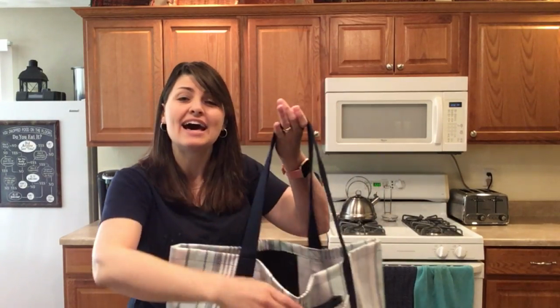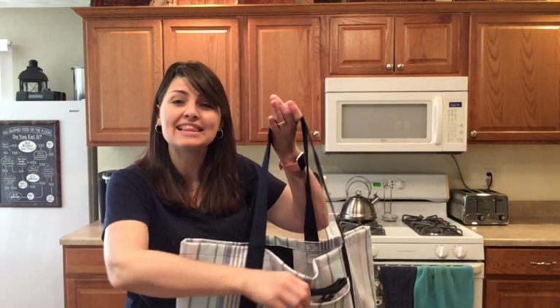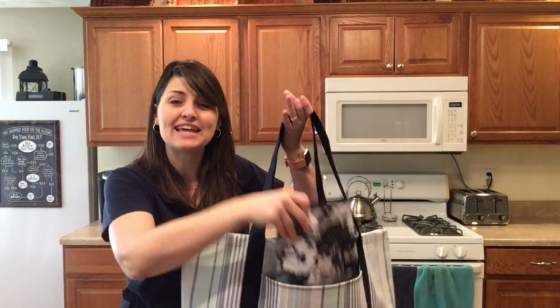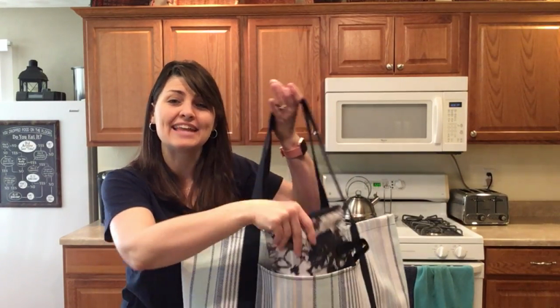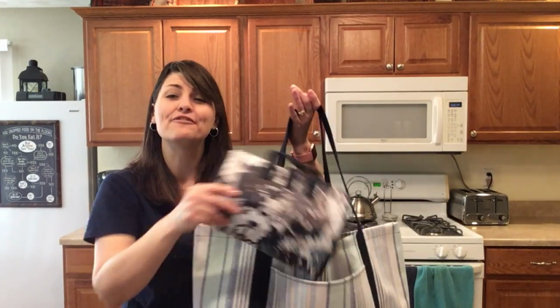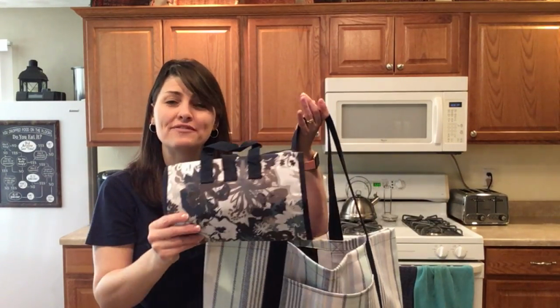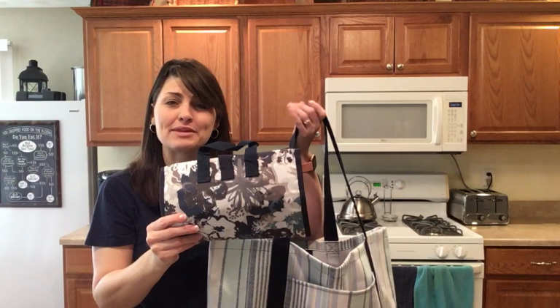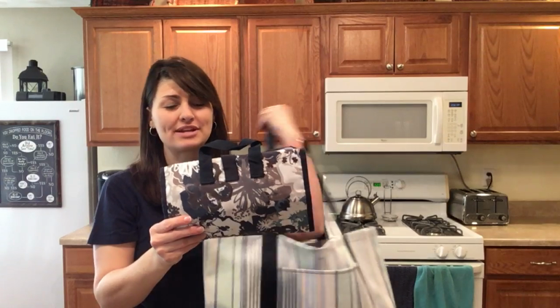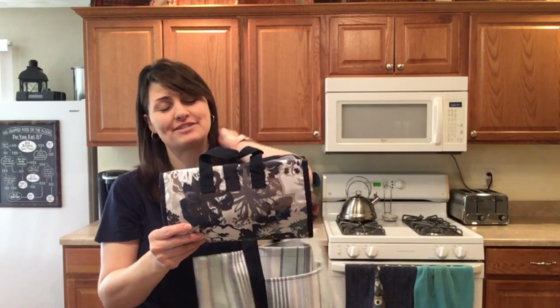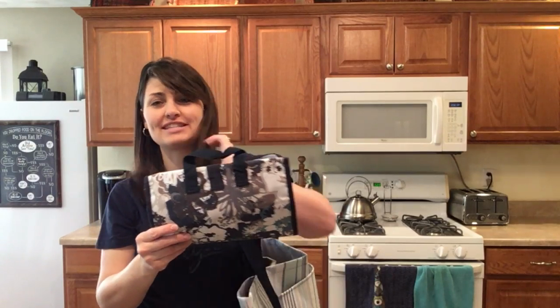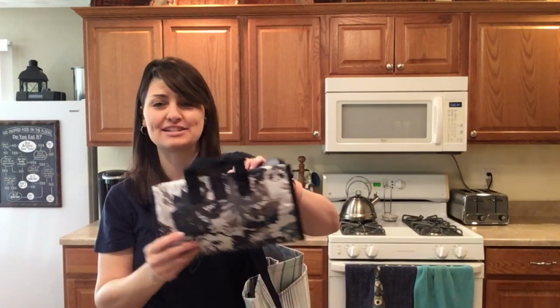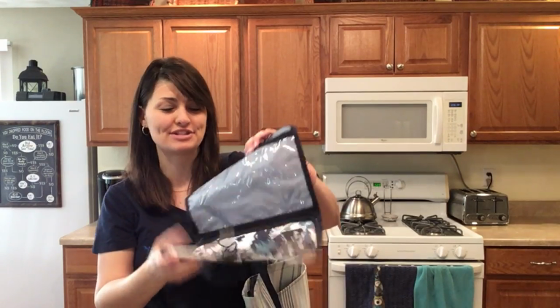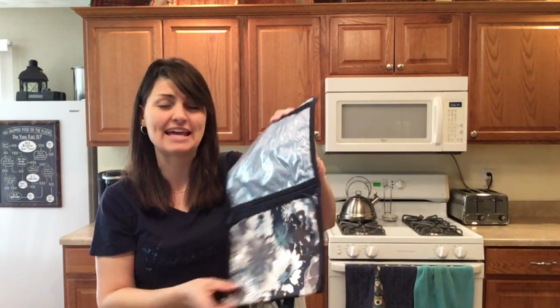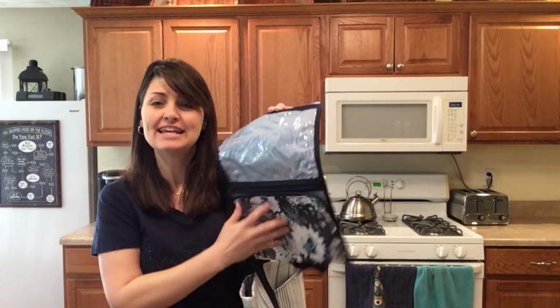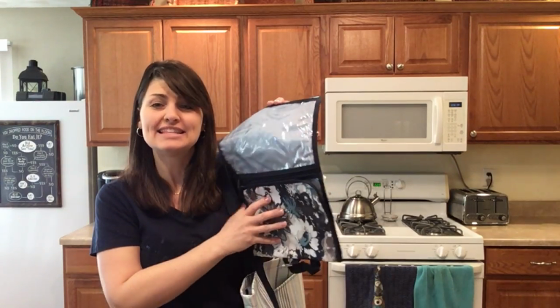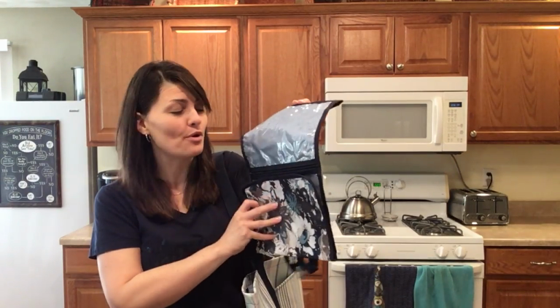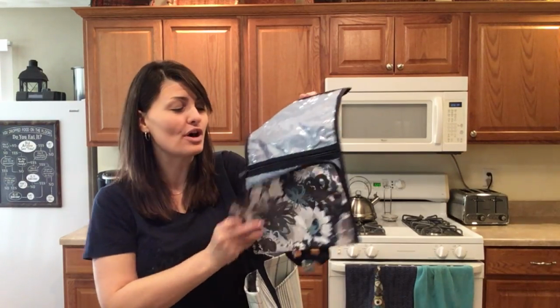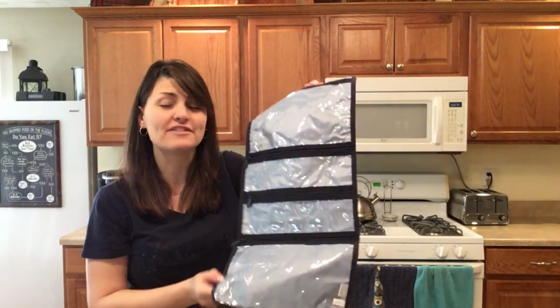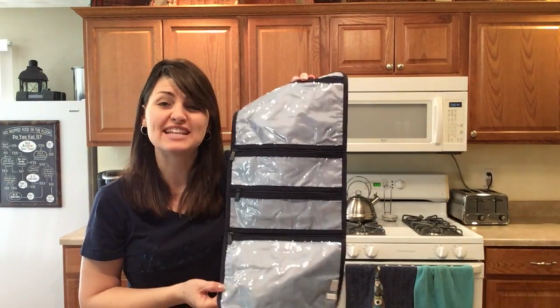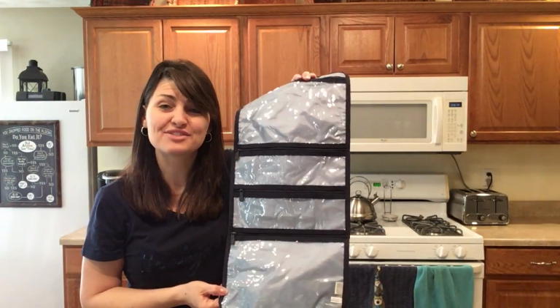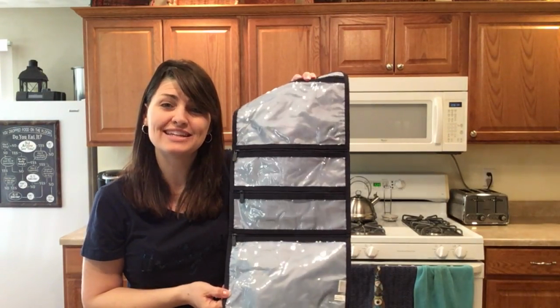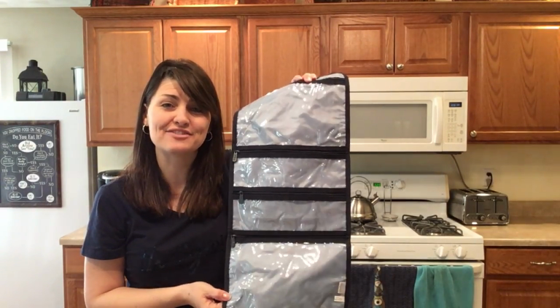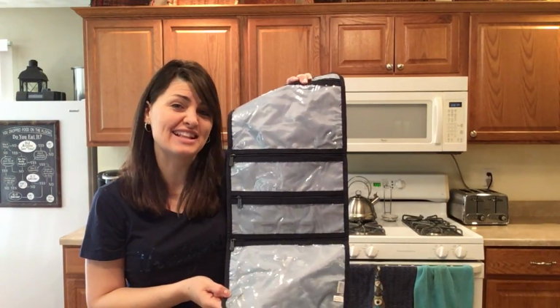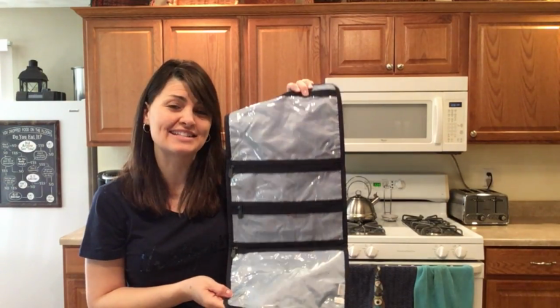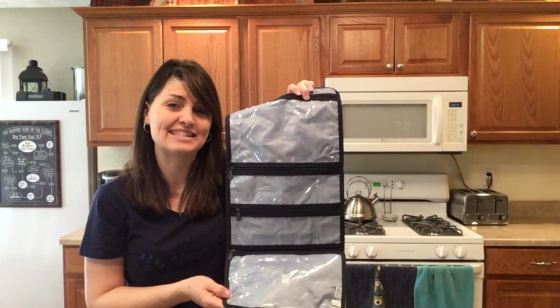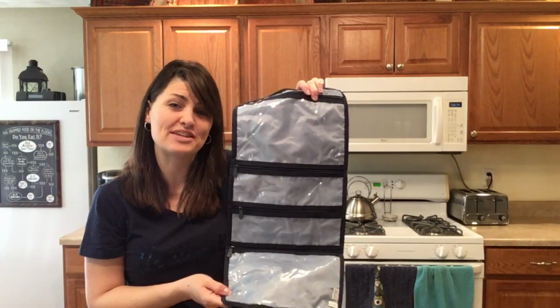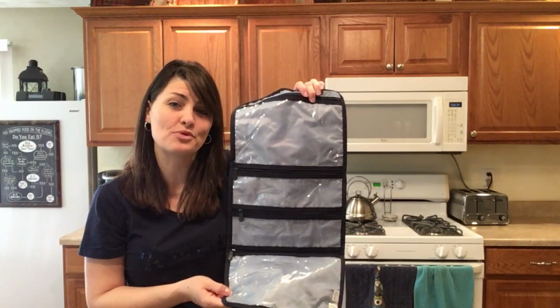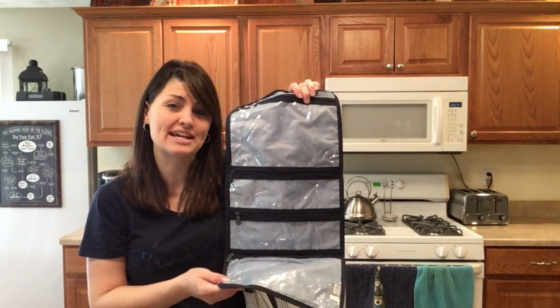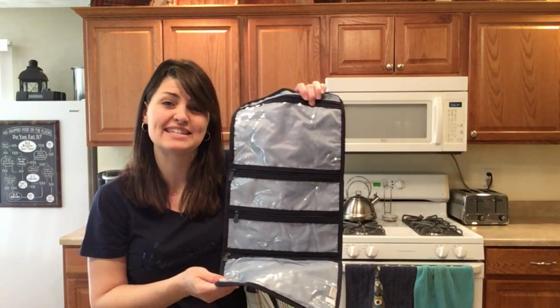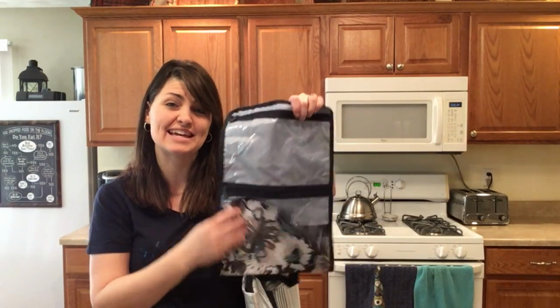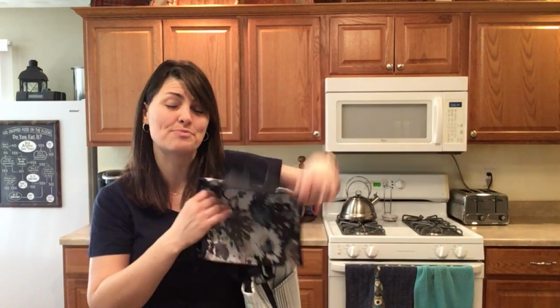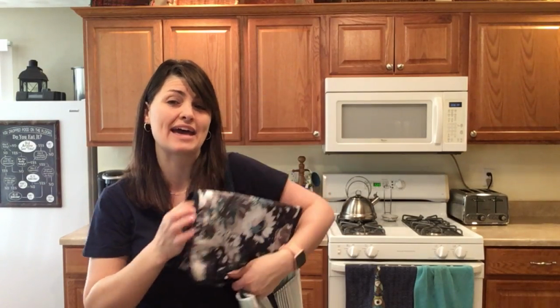I love to add the fold-up family organizer to this solution set. This will hold all of your sunscreen and your sunglasses to keep things organized inside your bag.